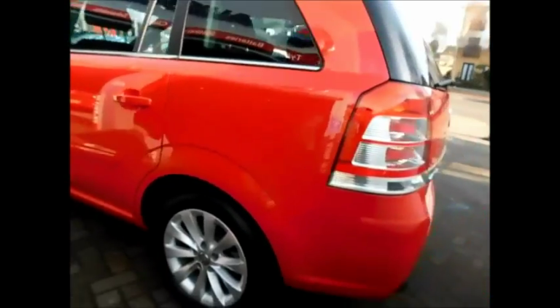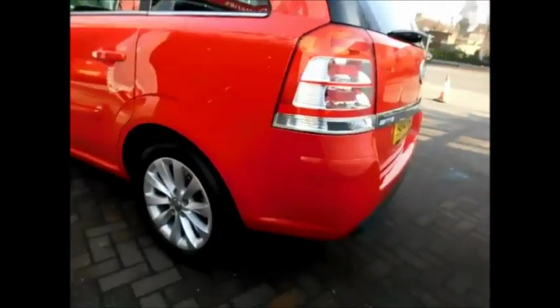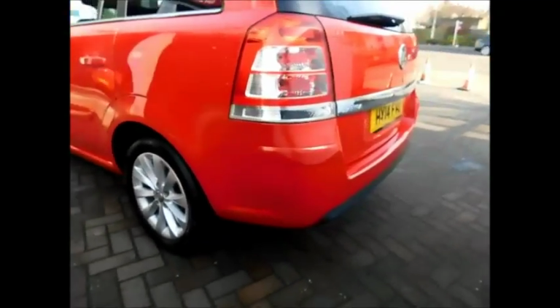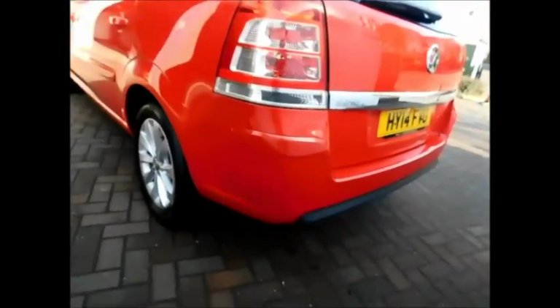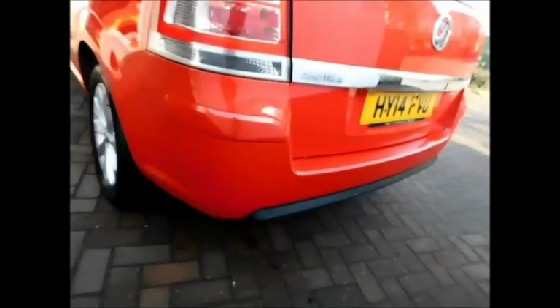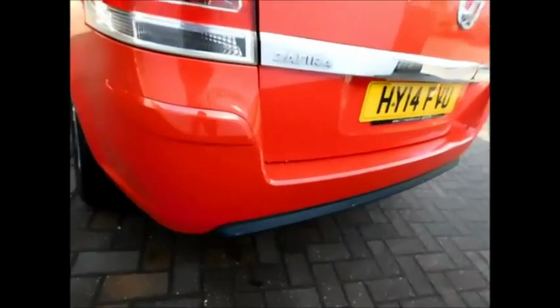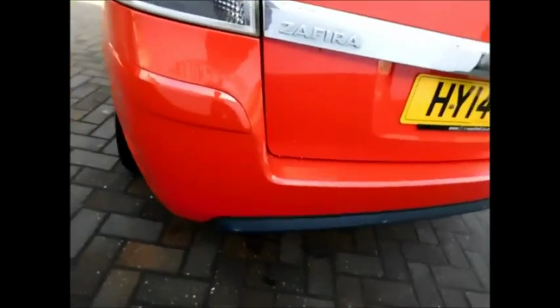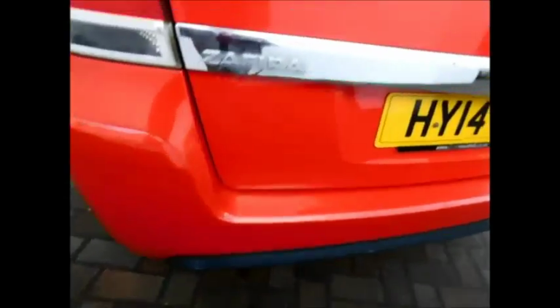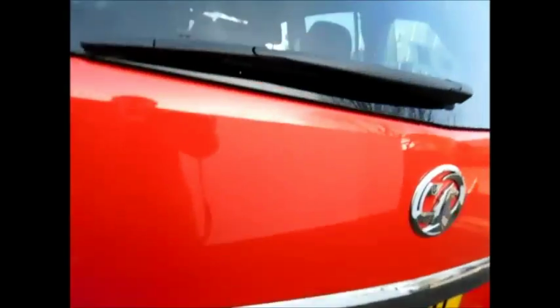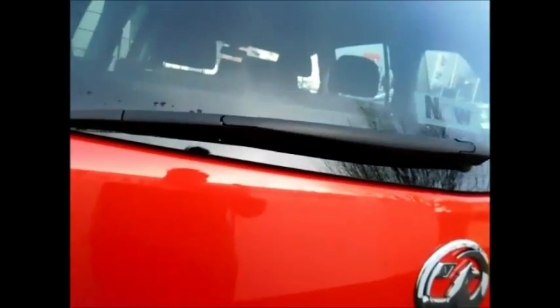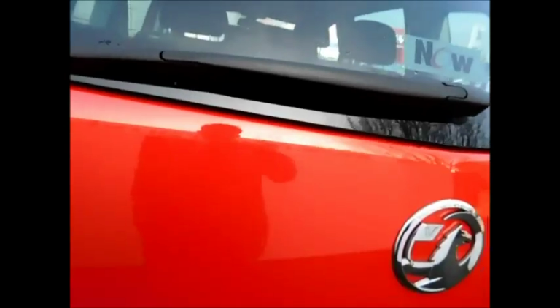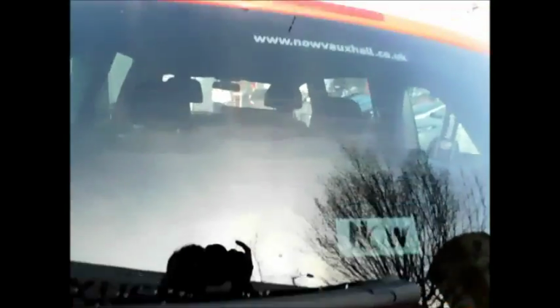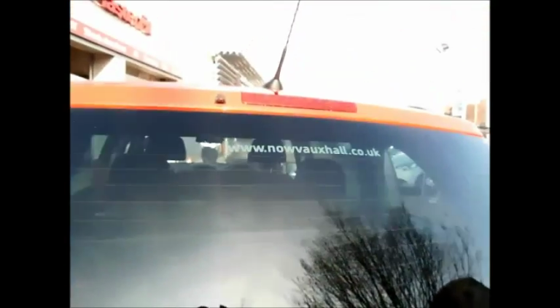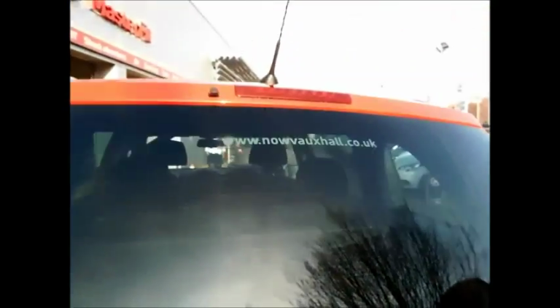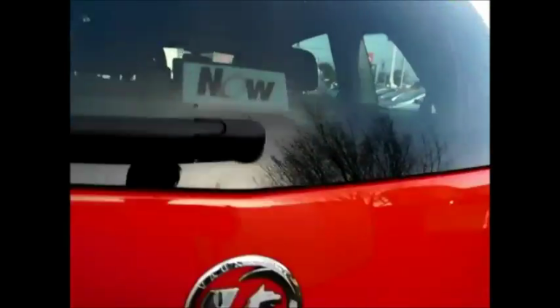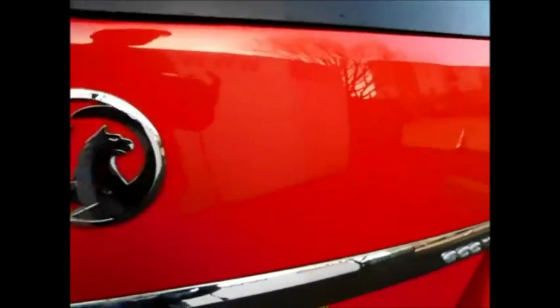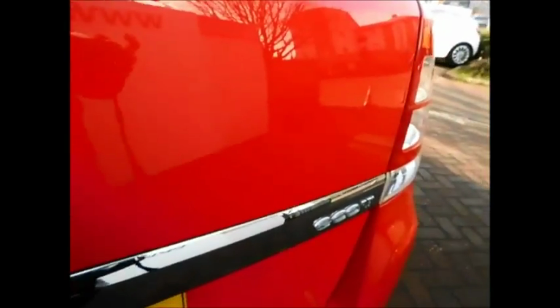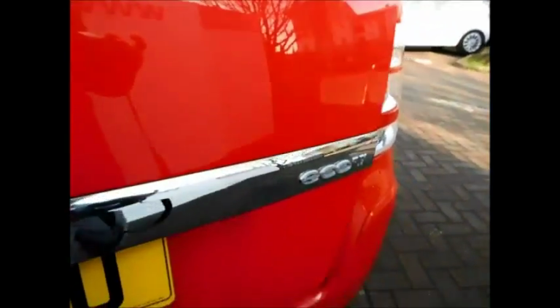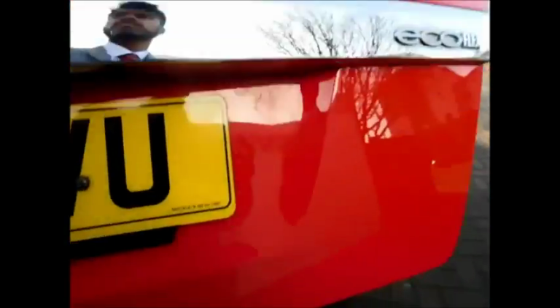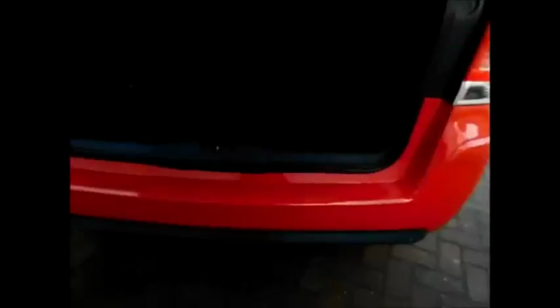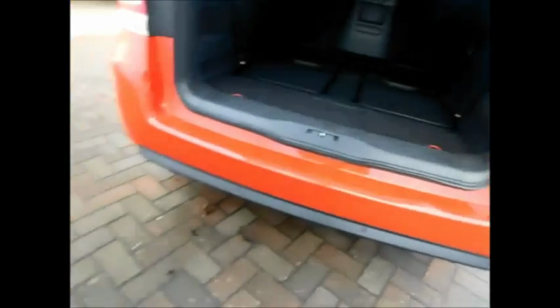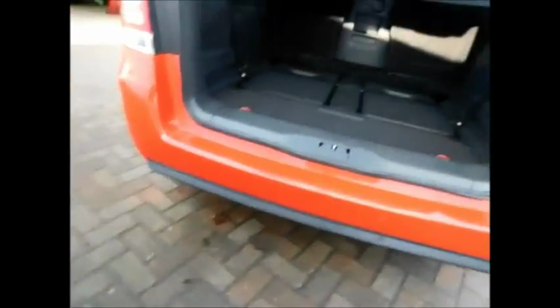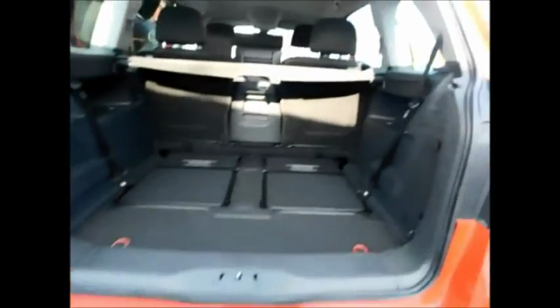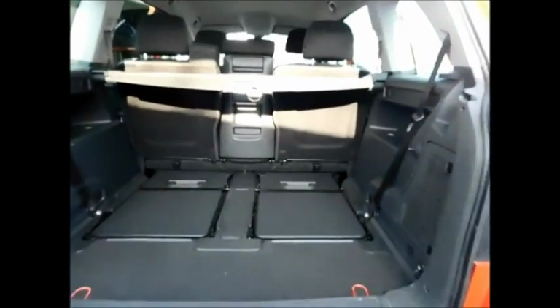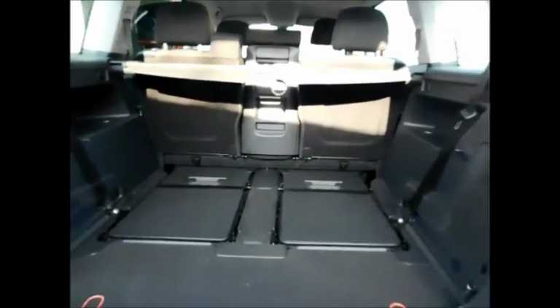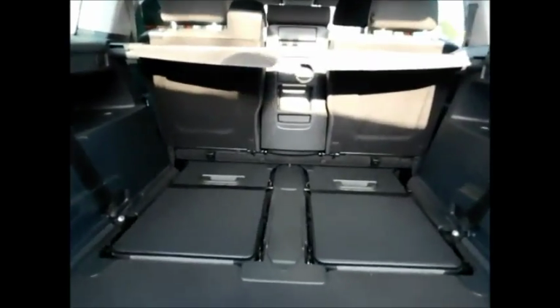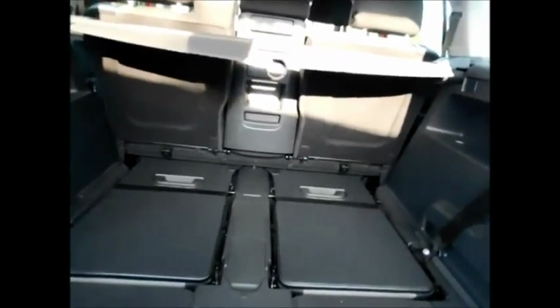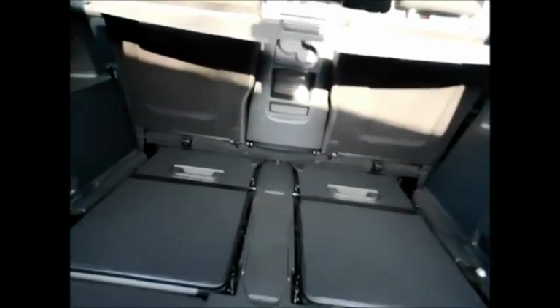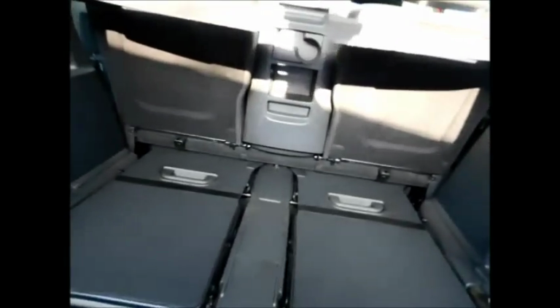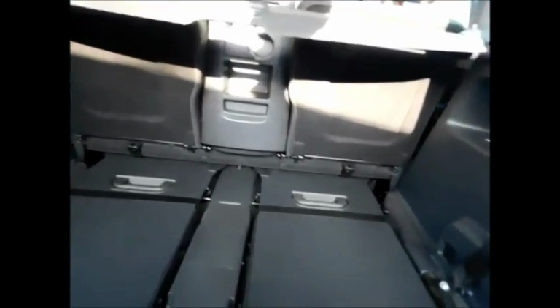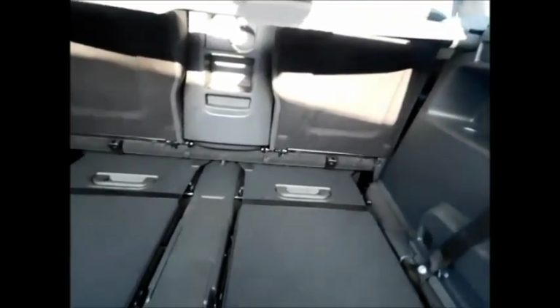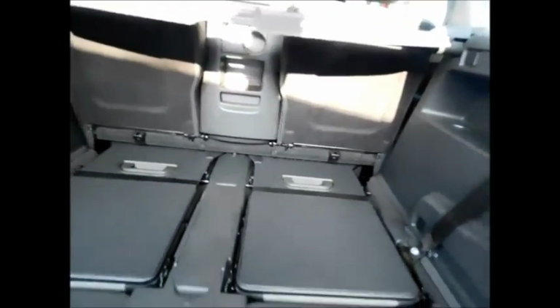Going to the rear, the vehicle has rear parking sensors along with a rear wash wiper and a high brake light. There's also a very spacious boot along with a facility for seven seats.